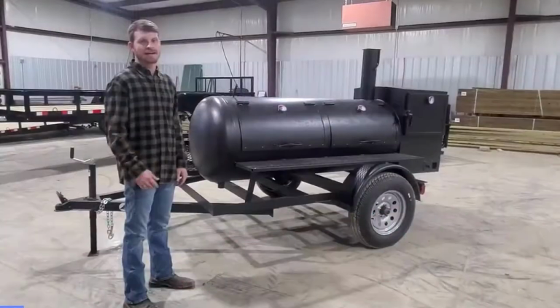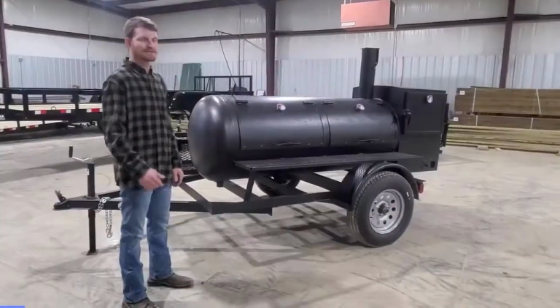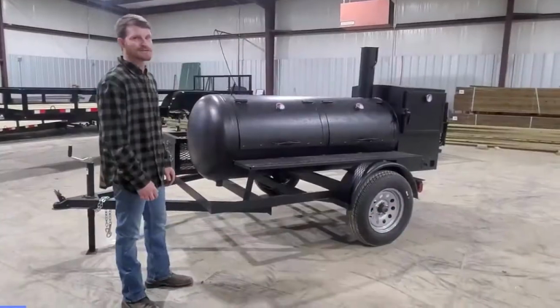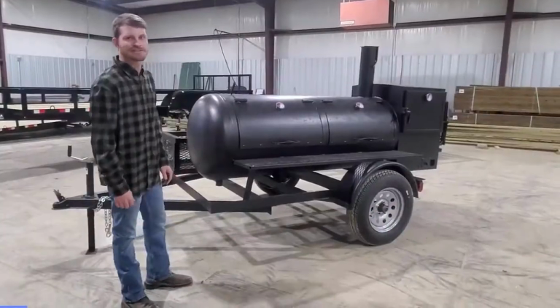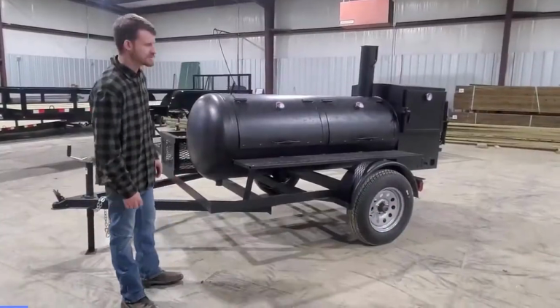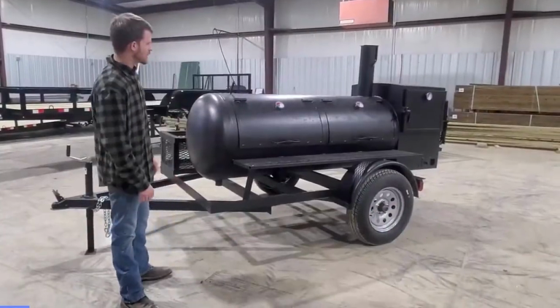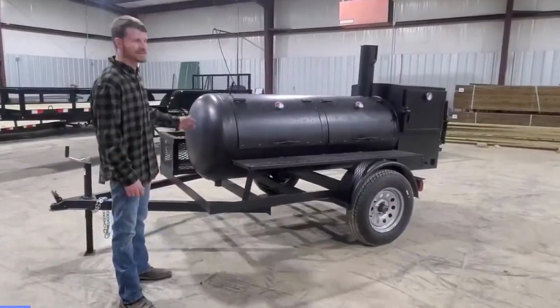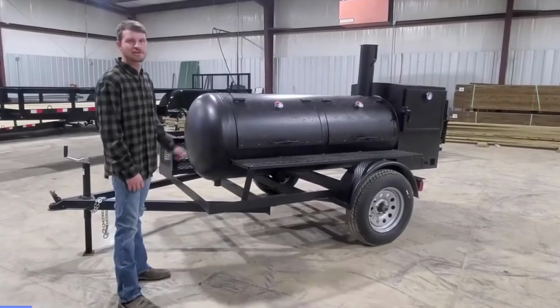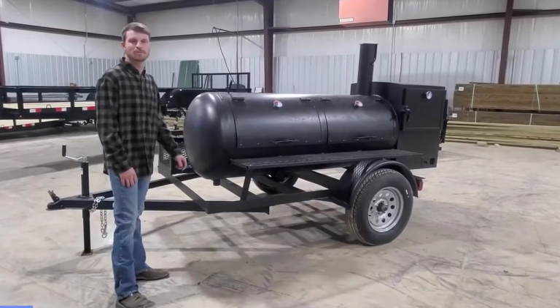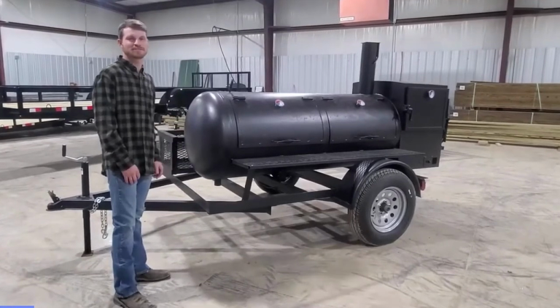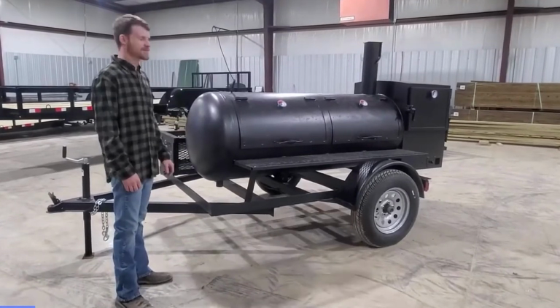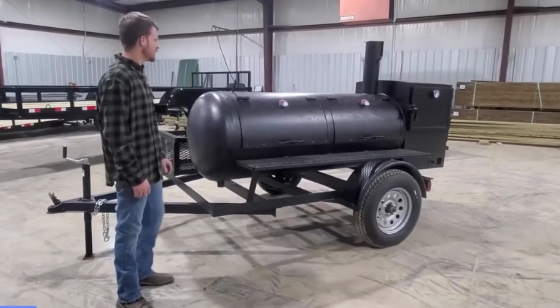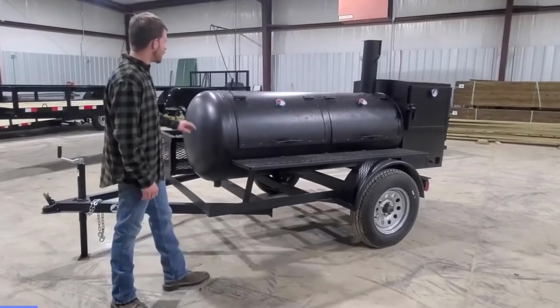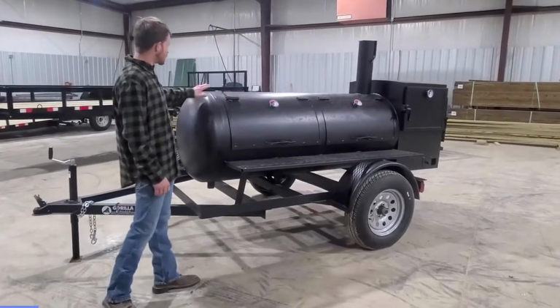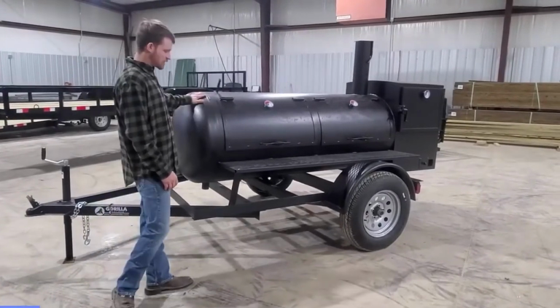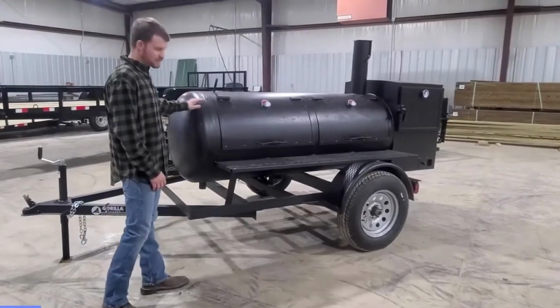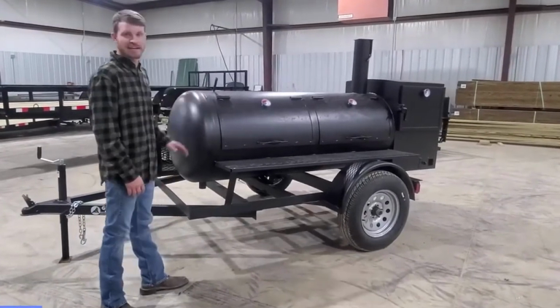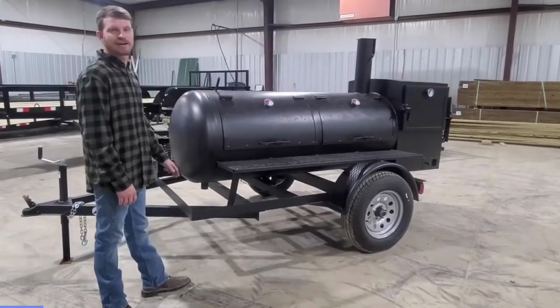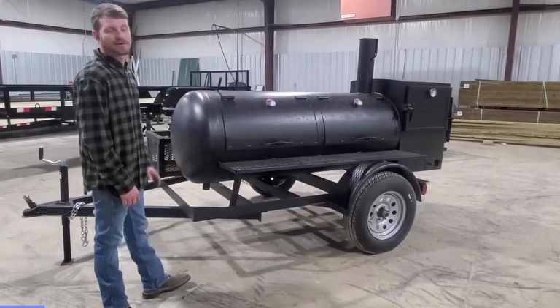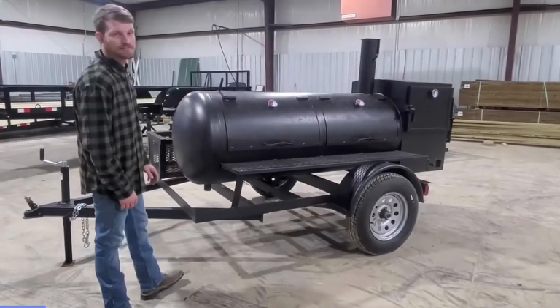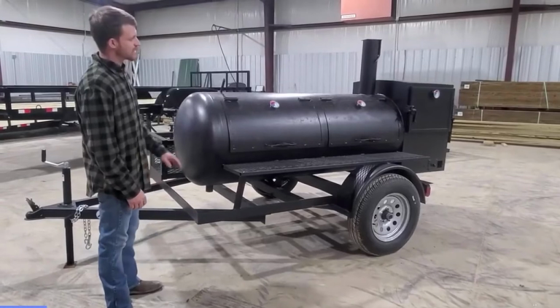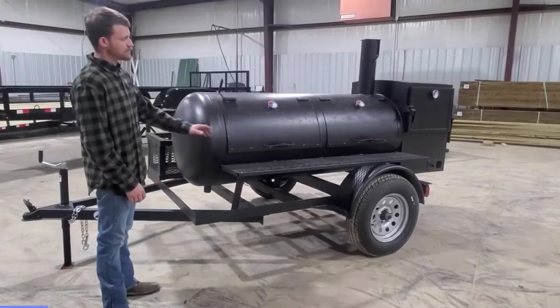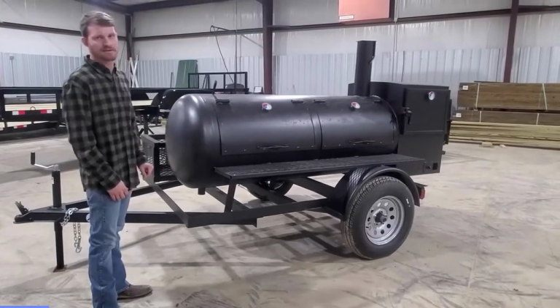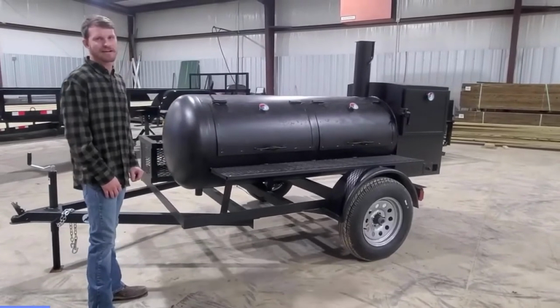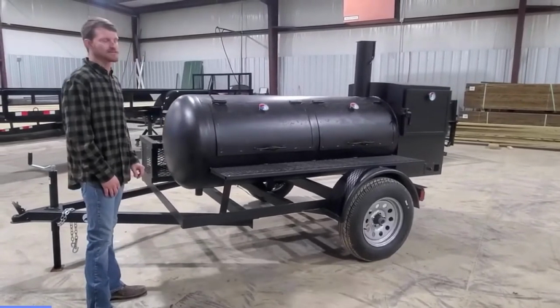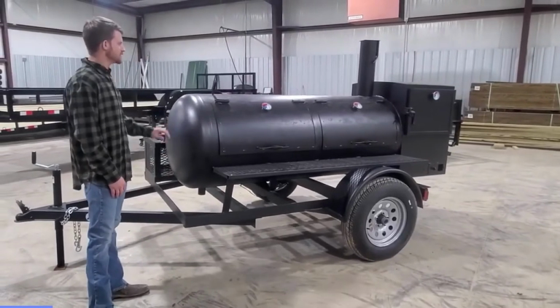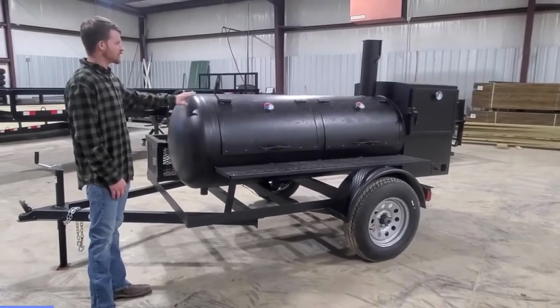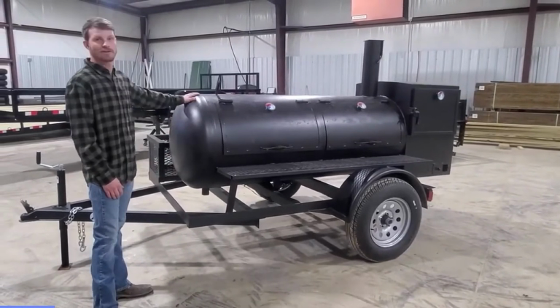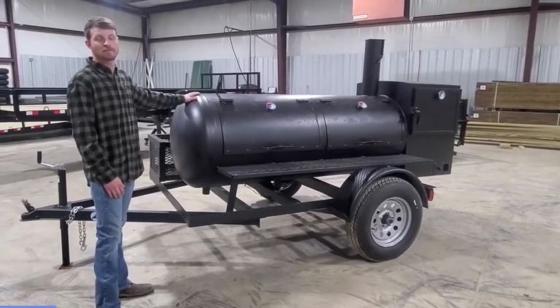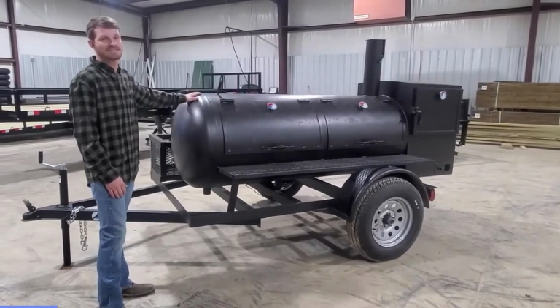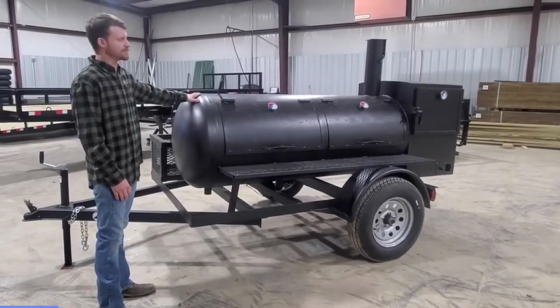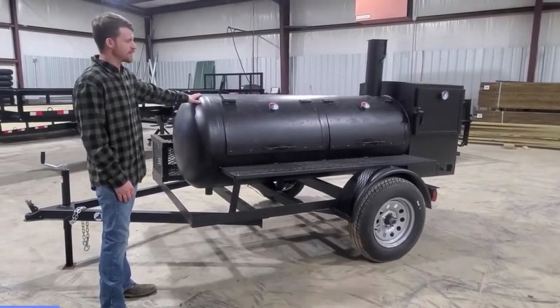Hi, I'm Clayton with Gorilla Trailers. I want to introduce our new wood burning smoker. To start off, it's got an angle iron frame, it's got a 3500 pound axle underneath it, and all our paint is heat rated paint.